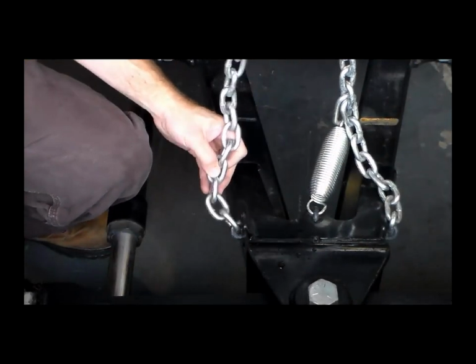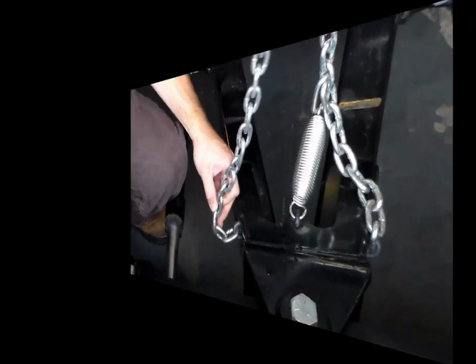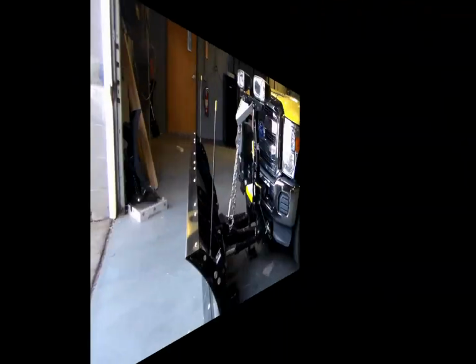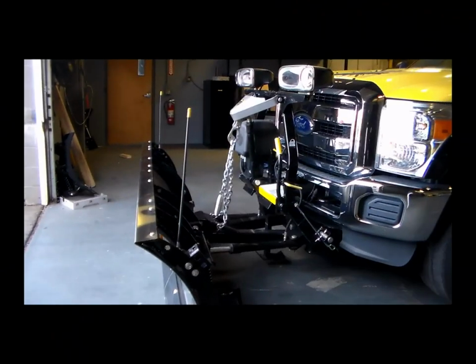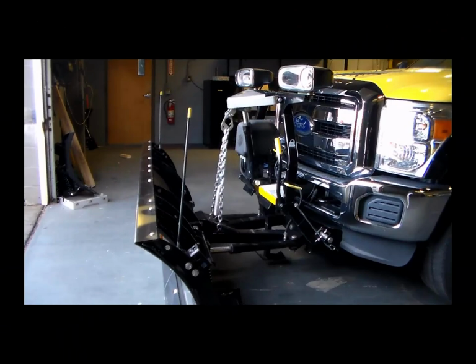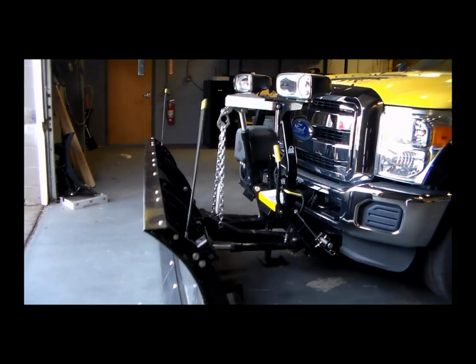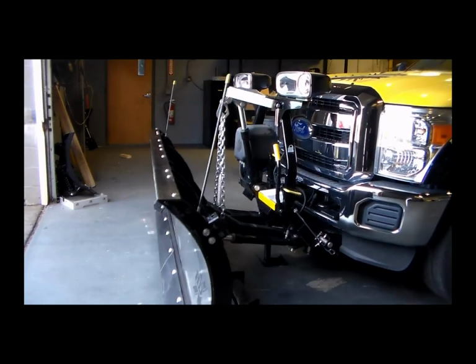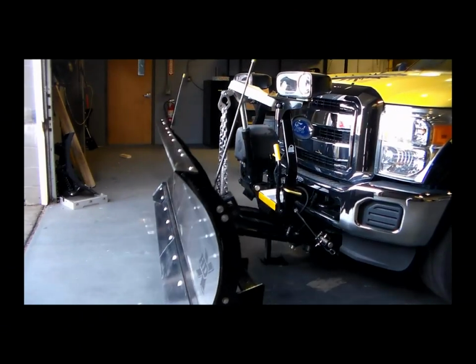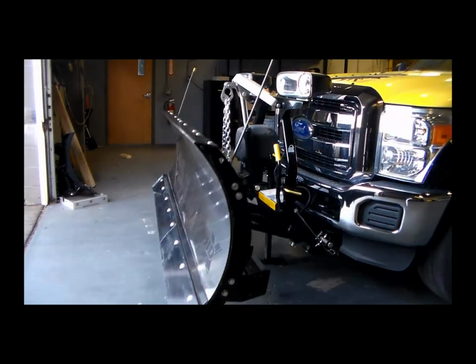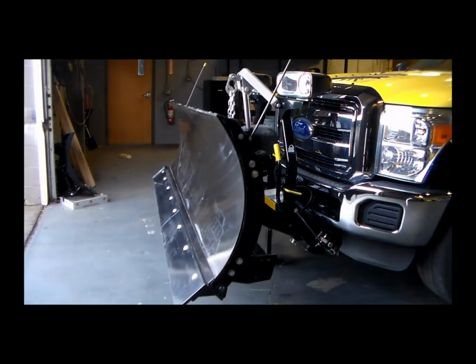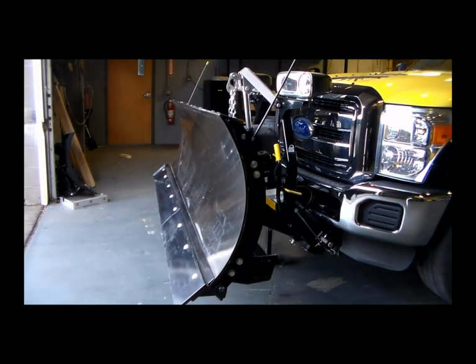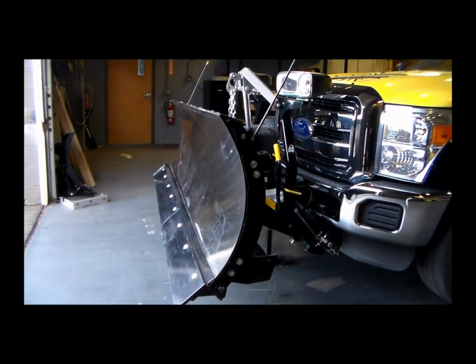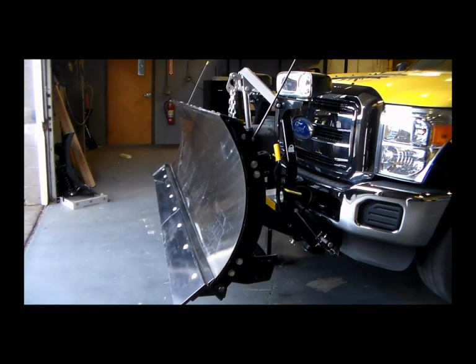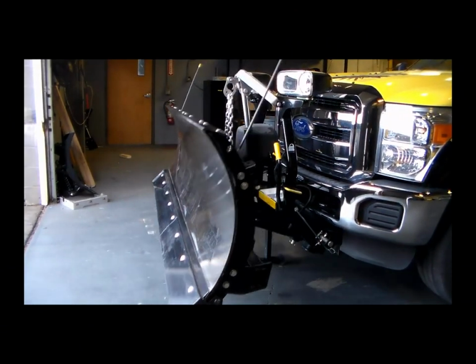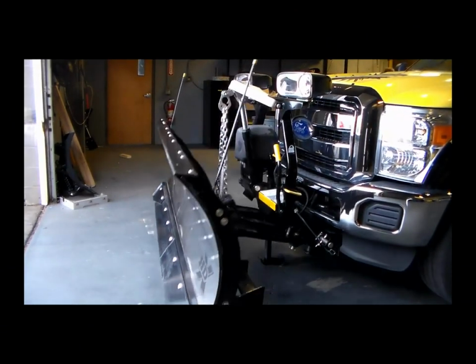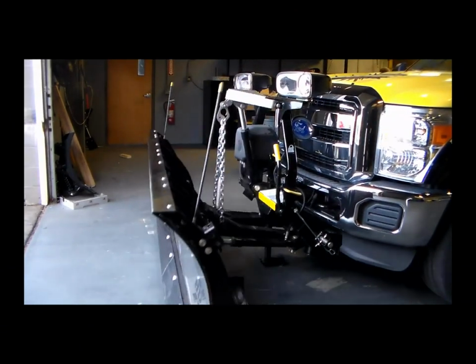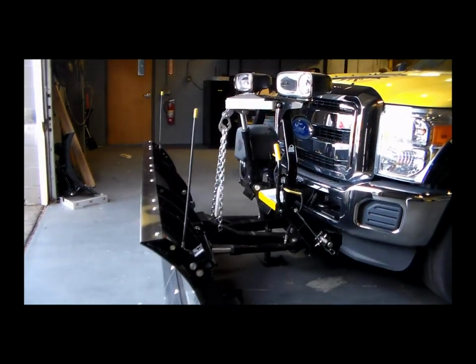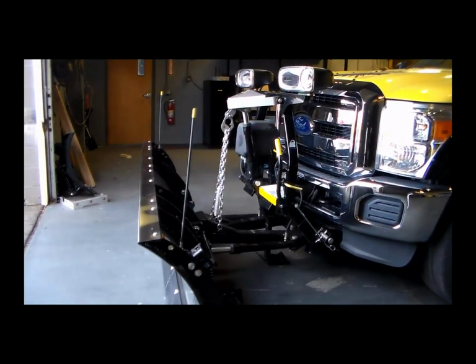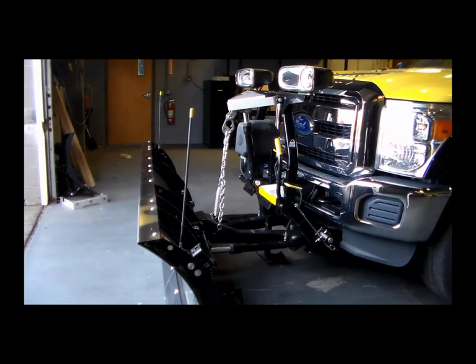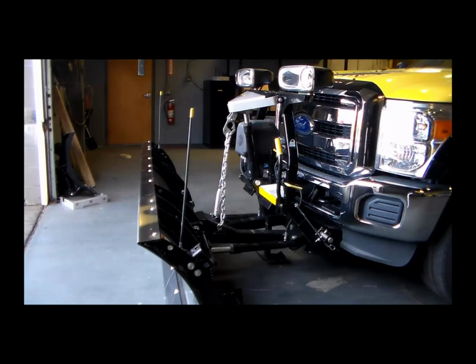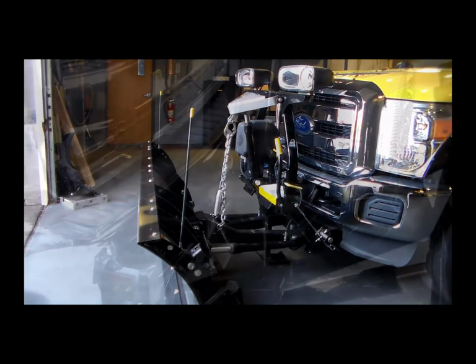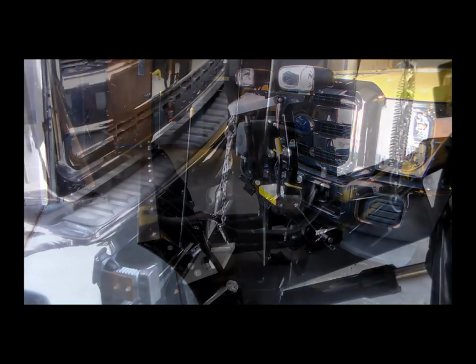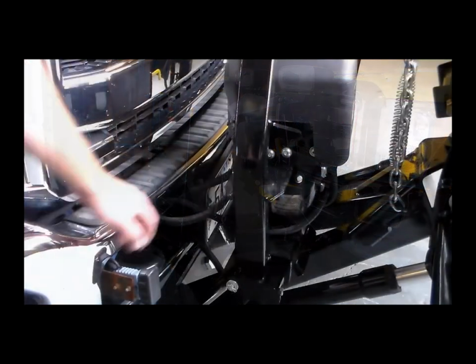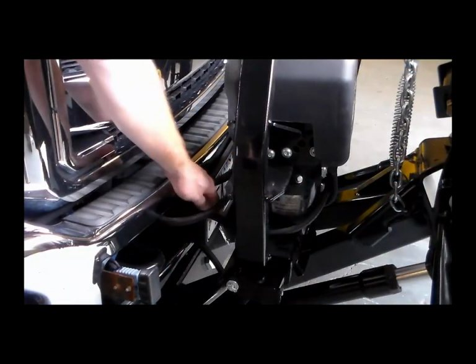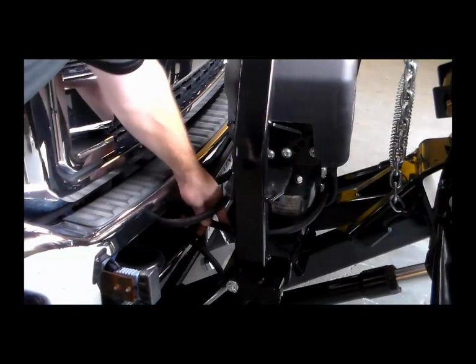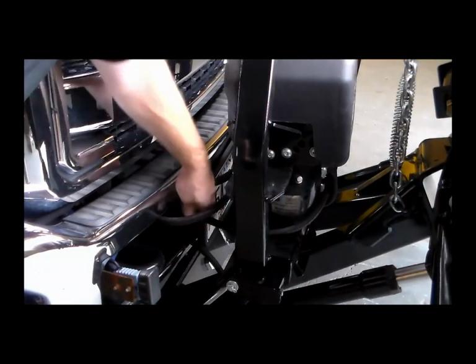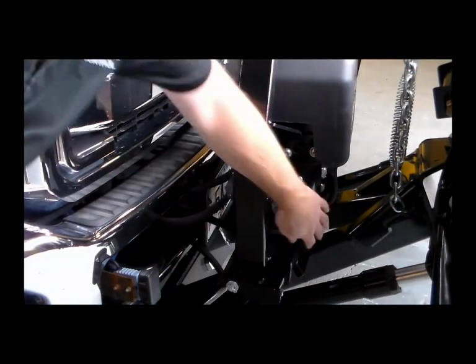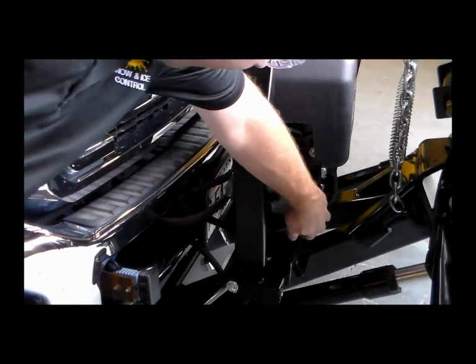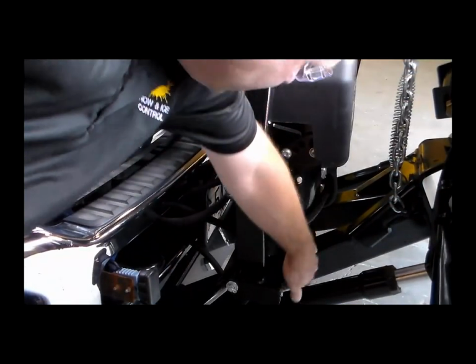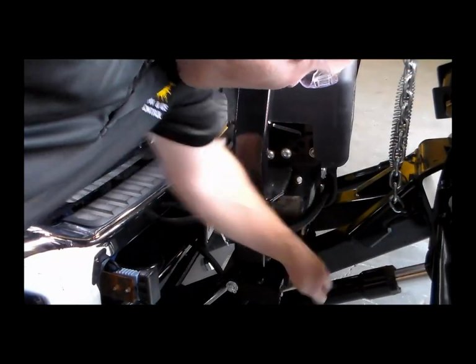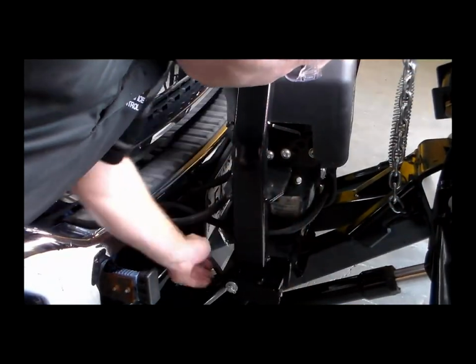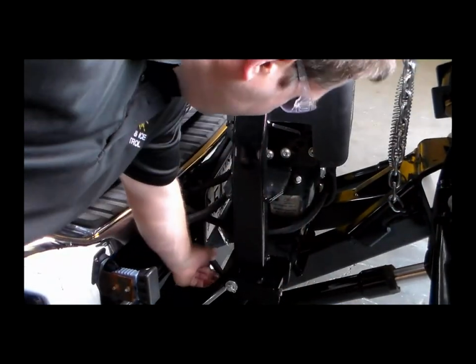Raise and lower the snow plow to verify that the hydraulic hoses bow outward and do not interfere with the snow plow components. If working with a V-plow, raise the plow in the fully retracted position.